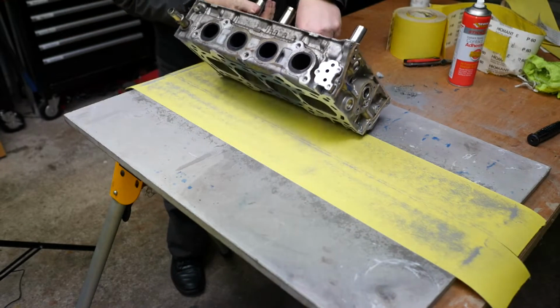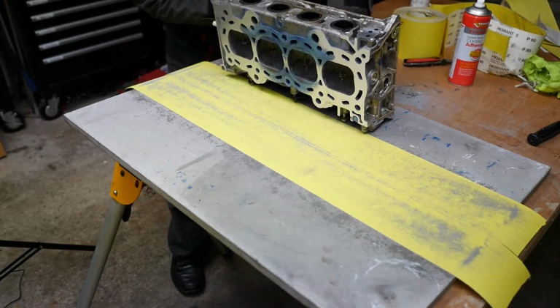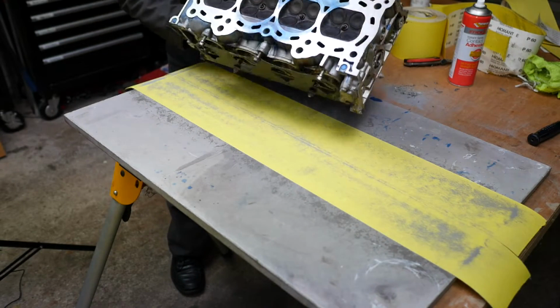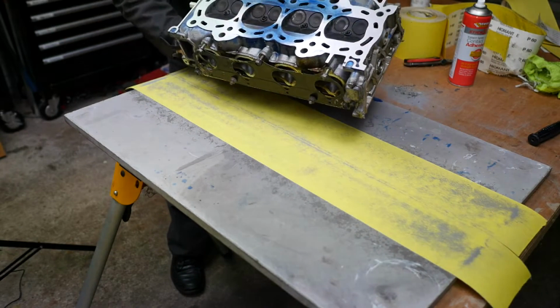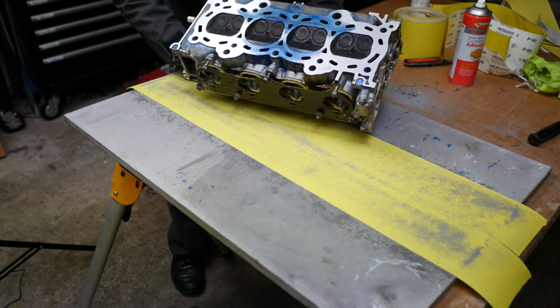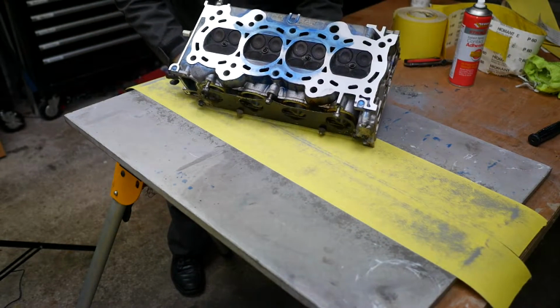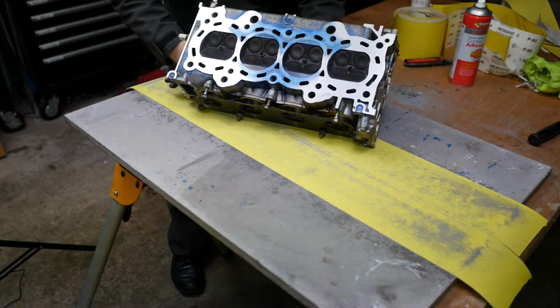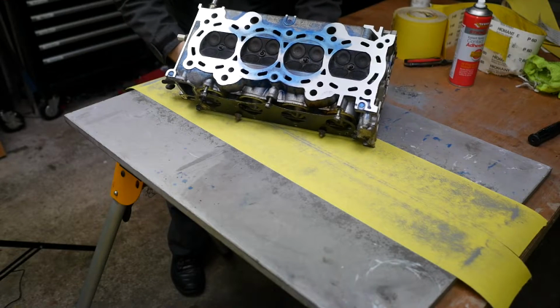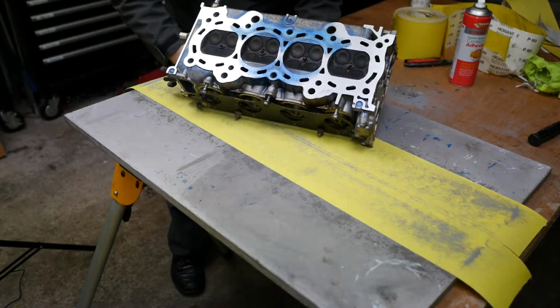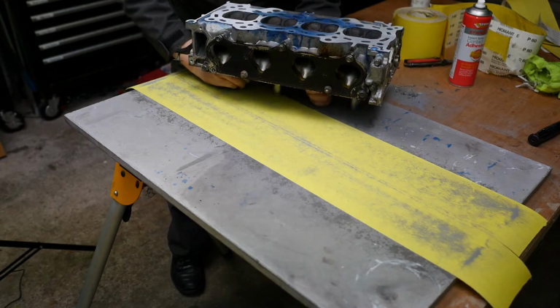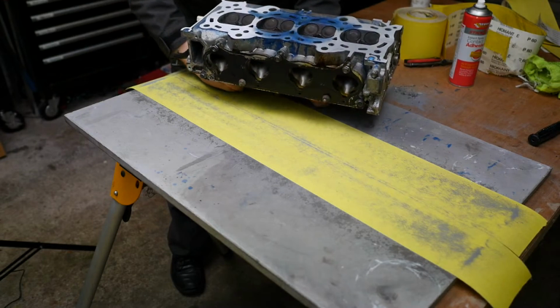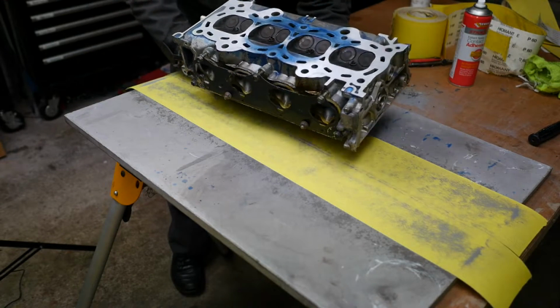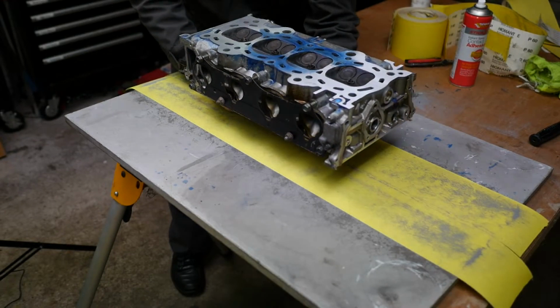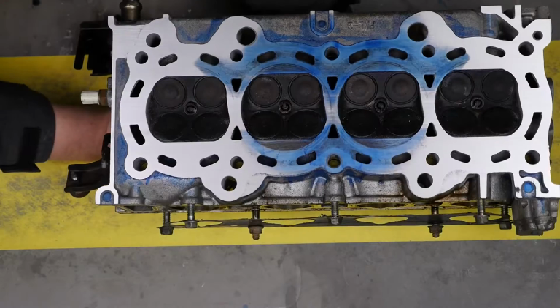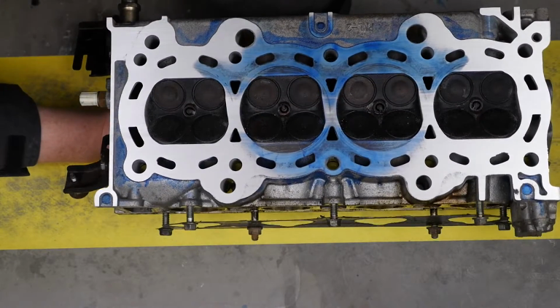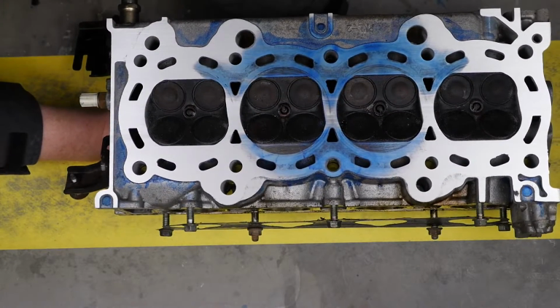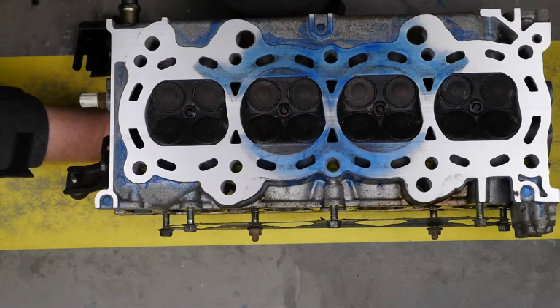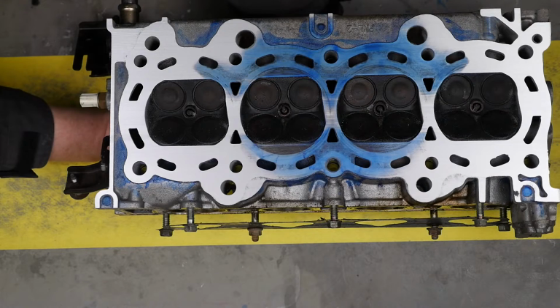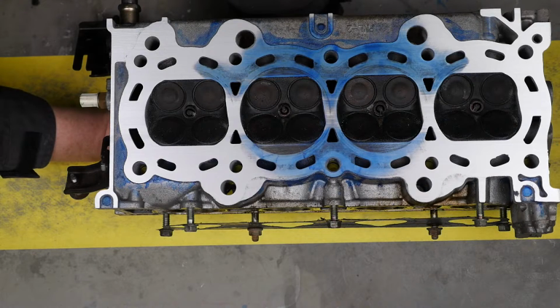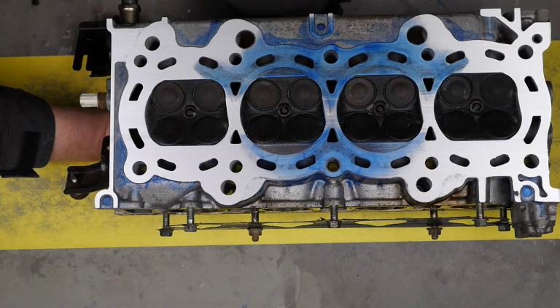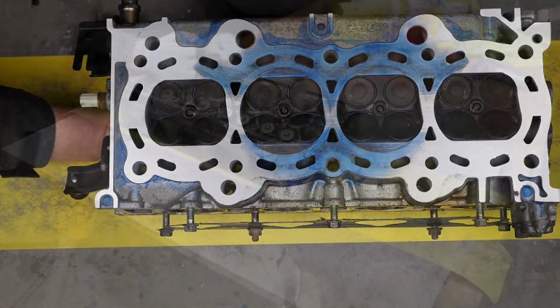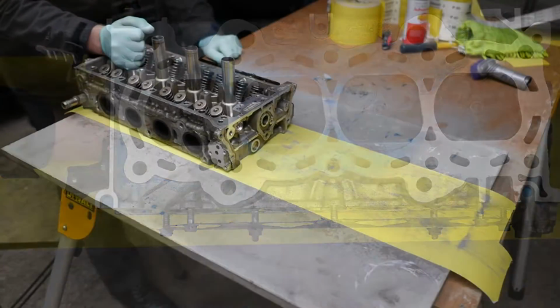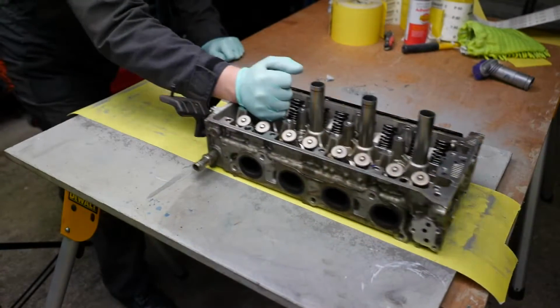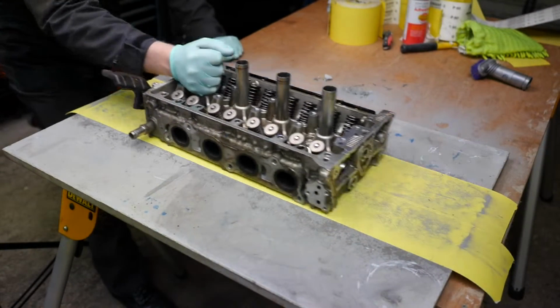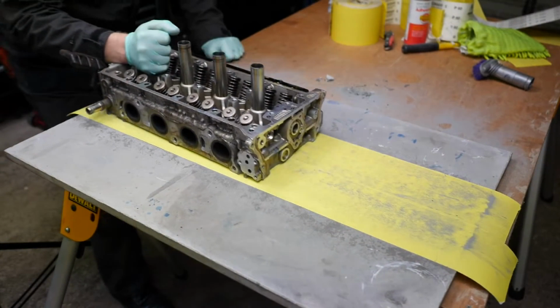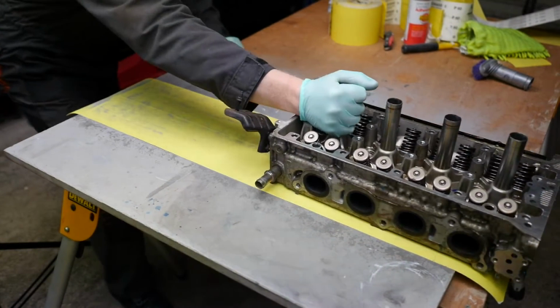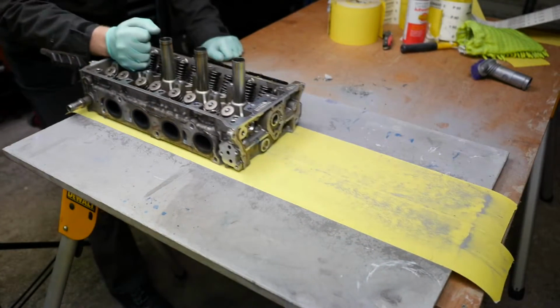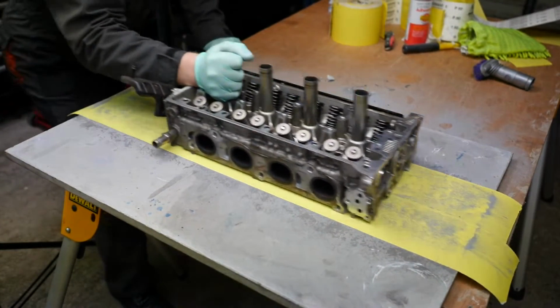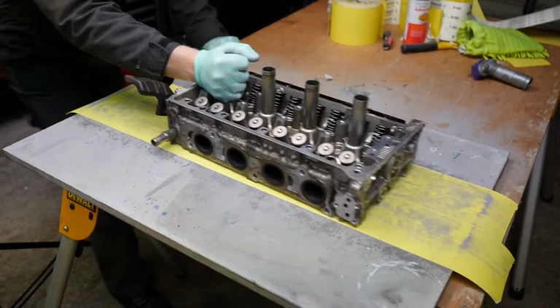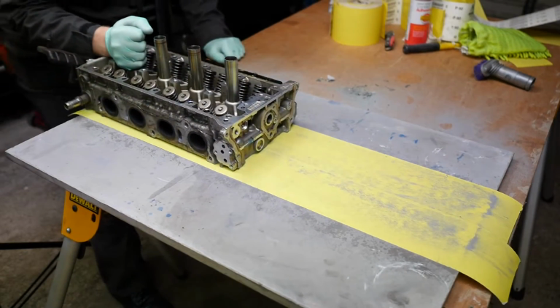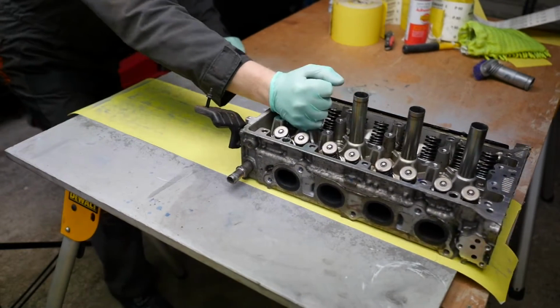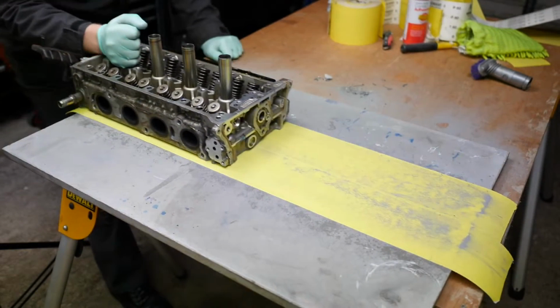It's just the center — pistons two and three — which is where the issue seems to have been. So back we go — at least we're nearly getting there.